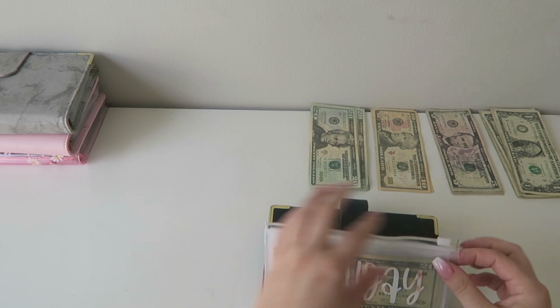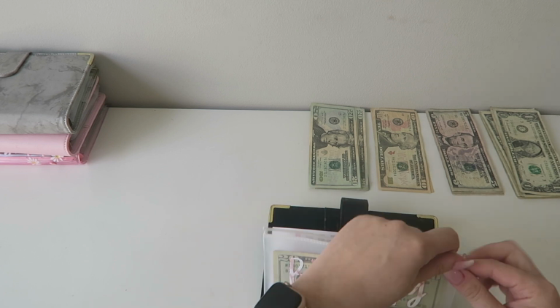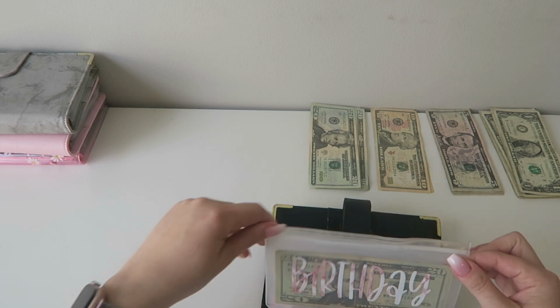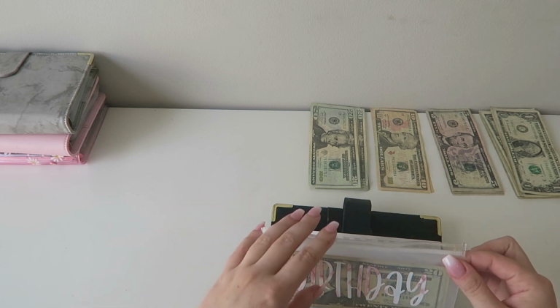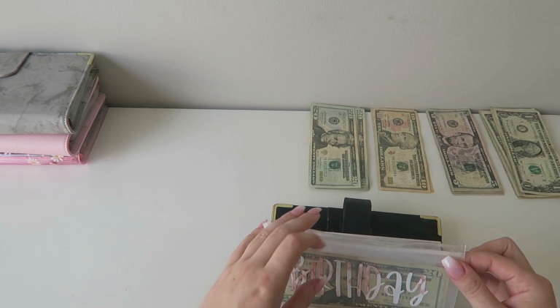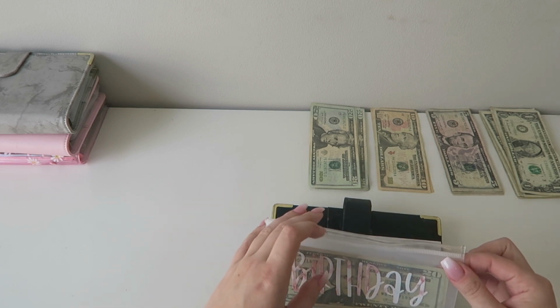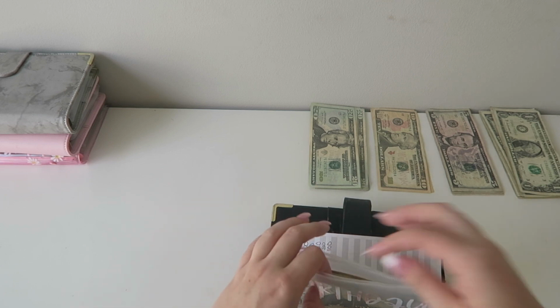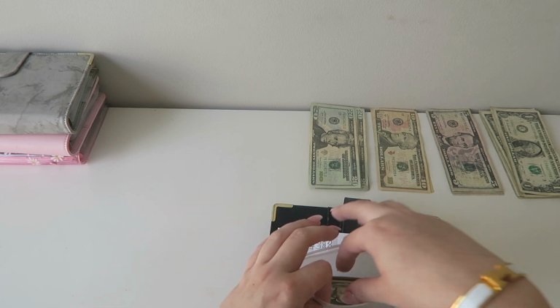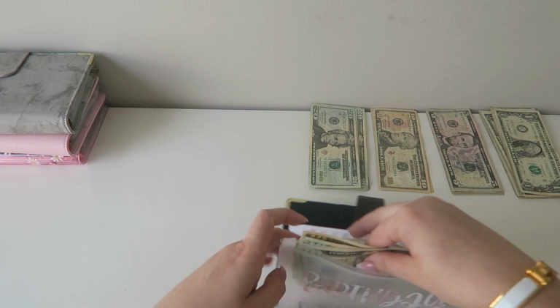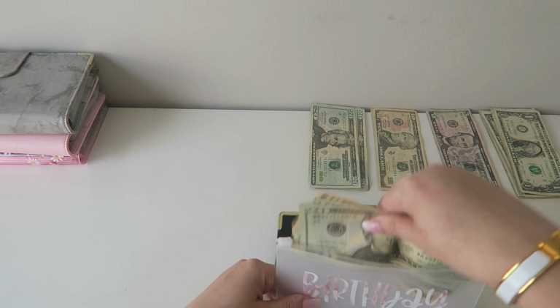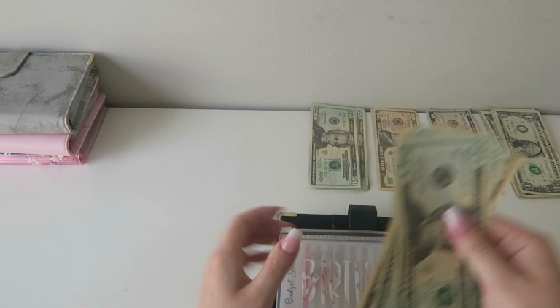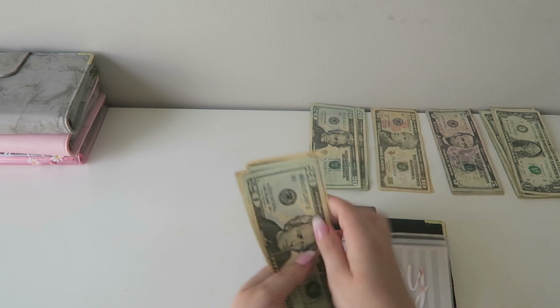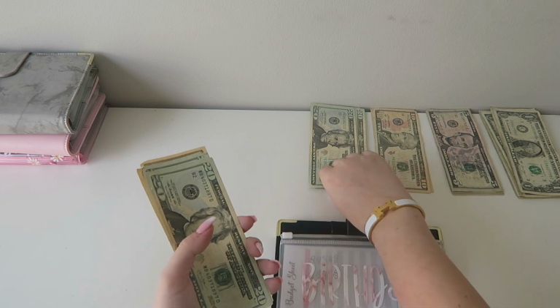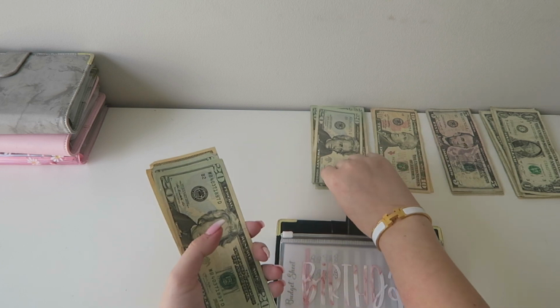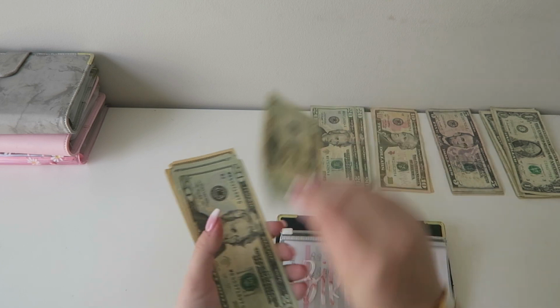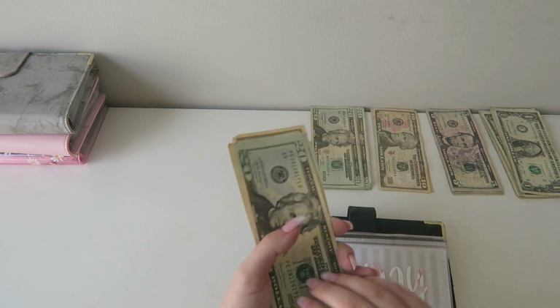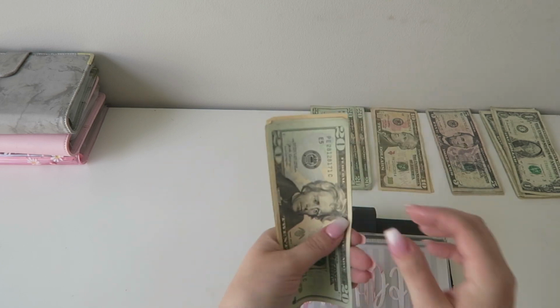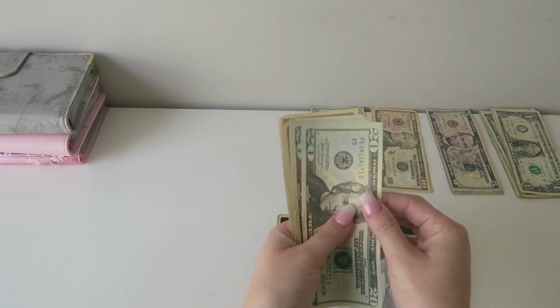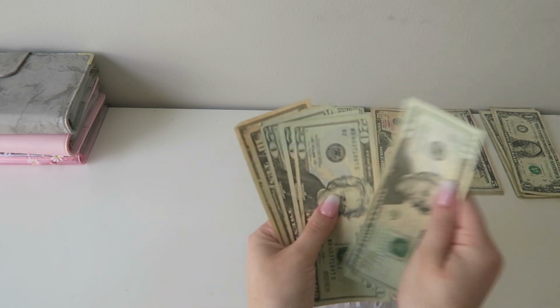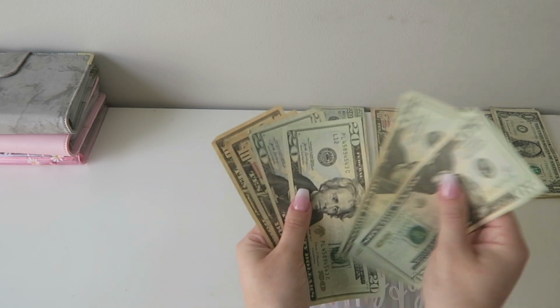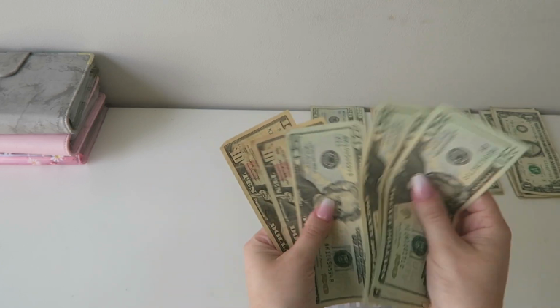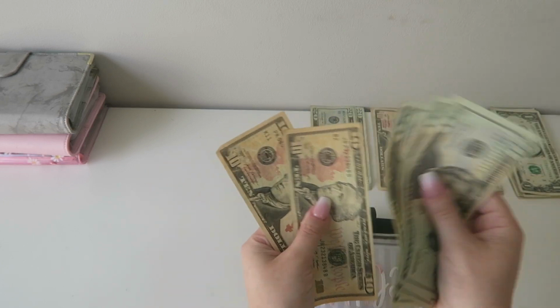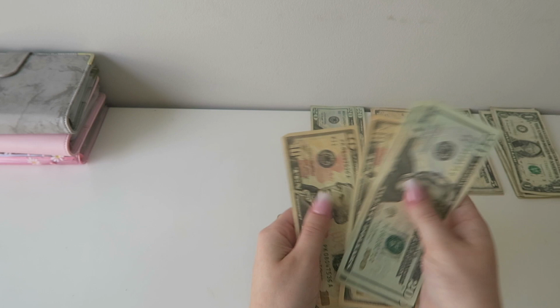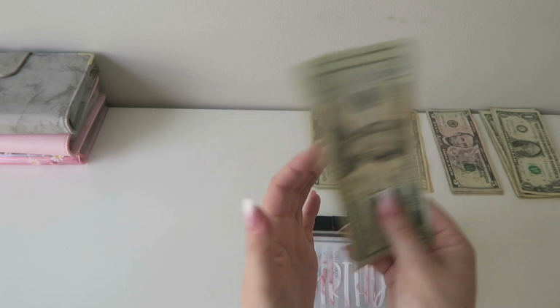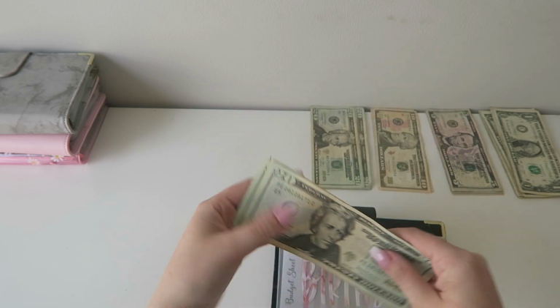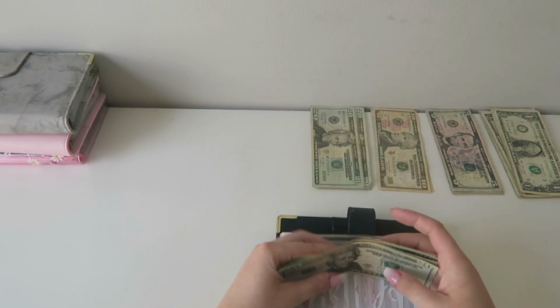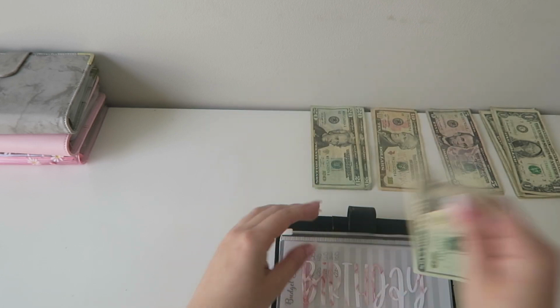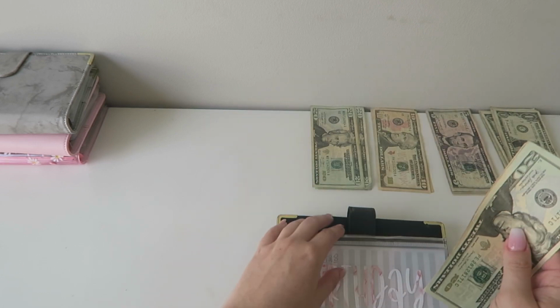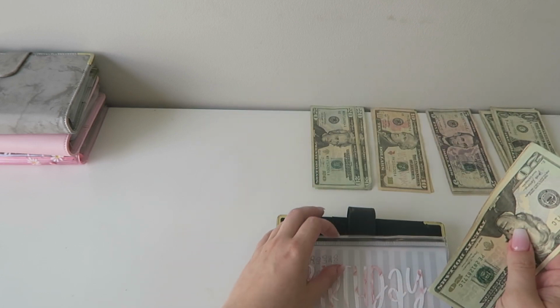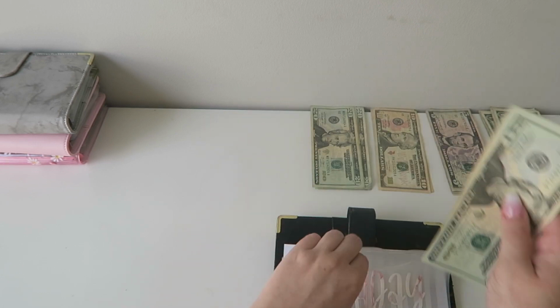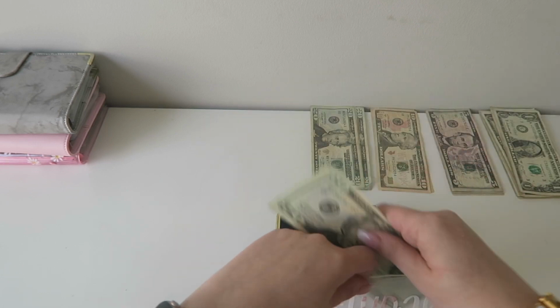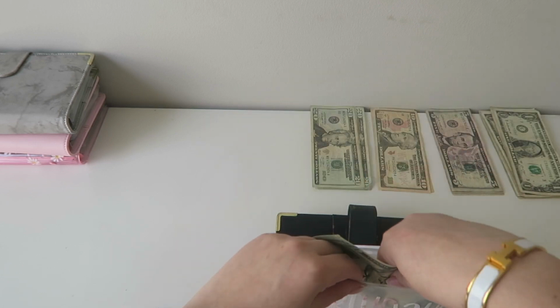Birthday is also getting $20. My birthday is in July, so I'm trying to stack this as much as I can. But now it has $100, and my goal is also around $500 in this.